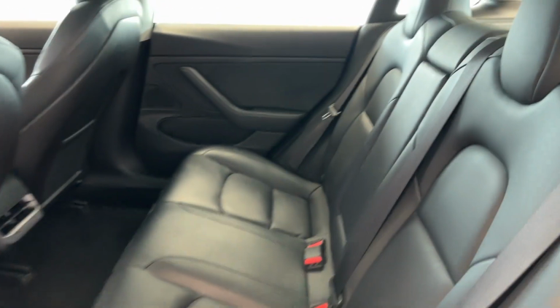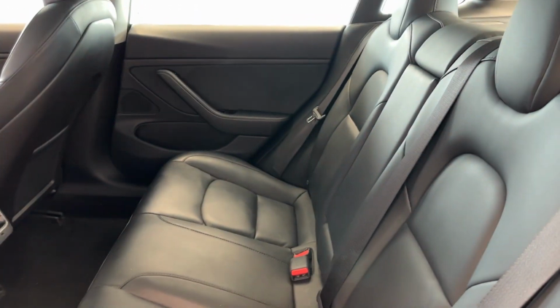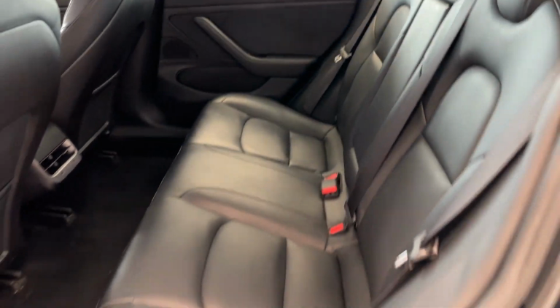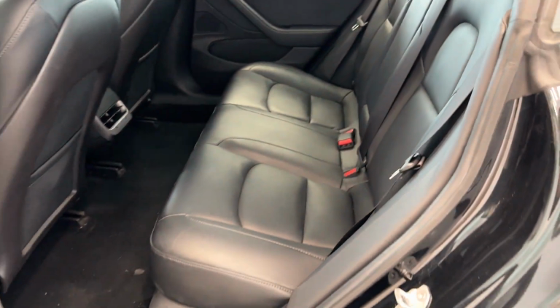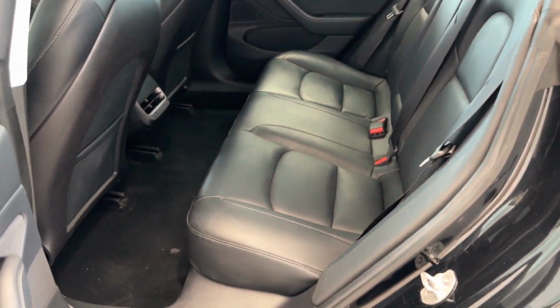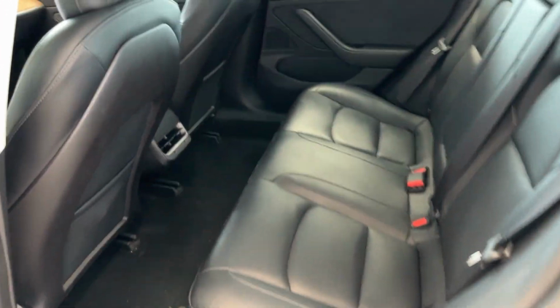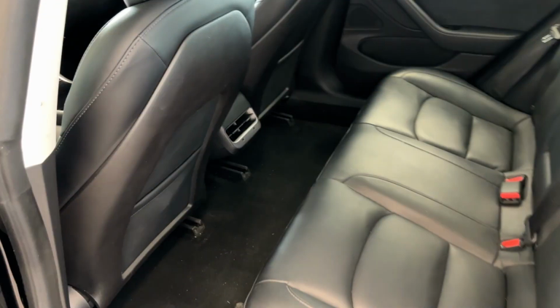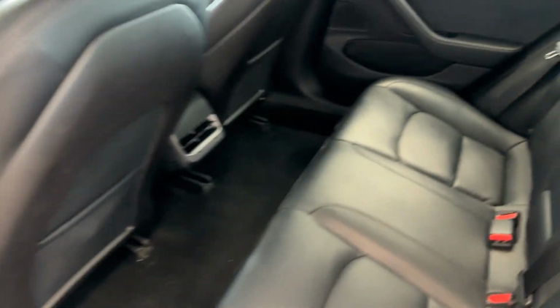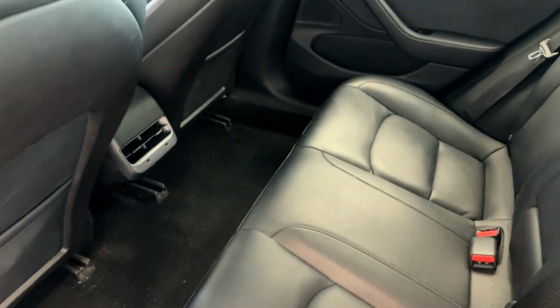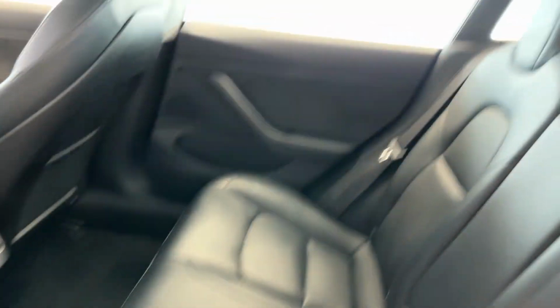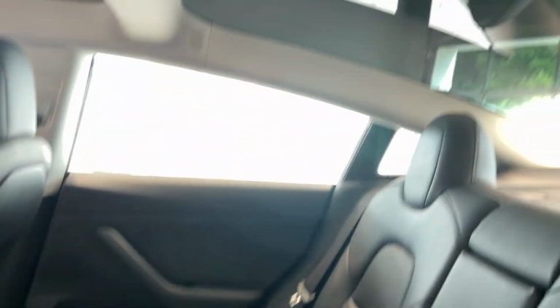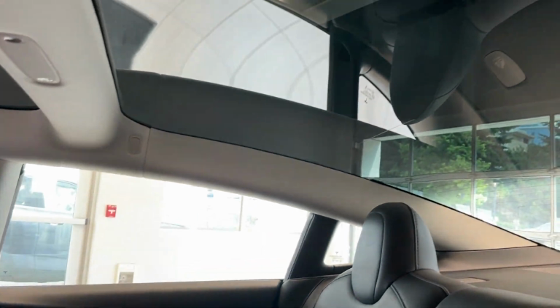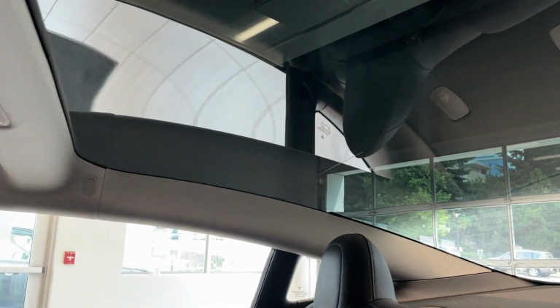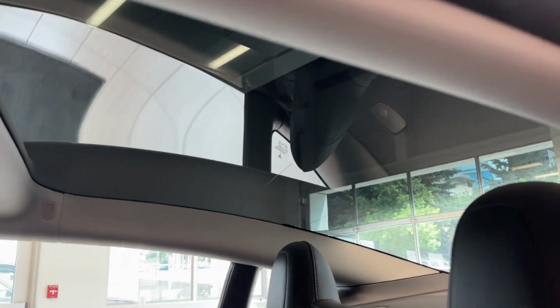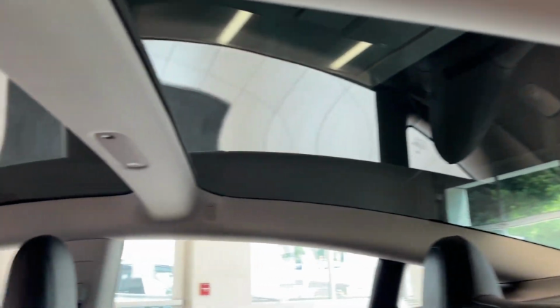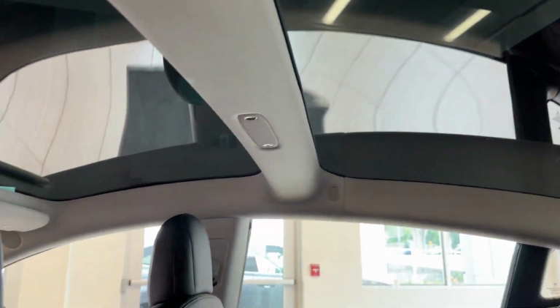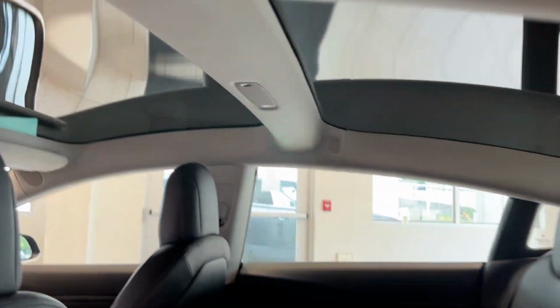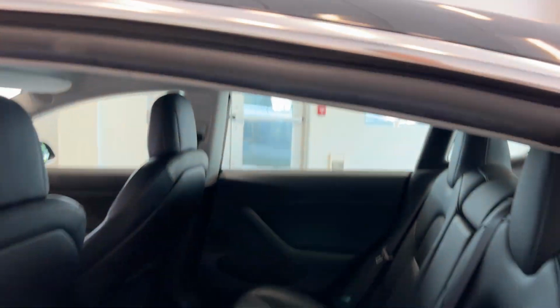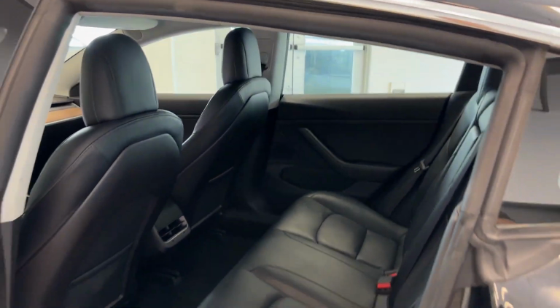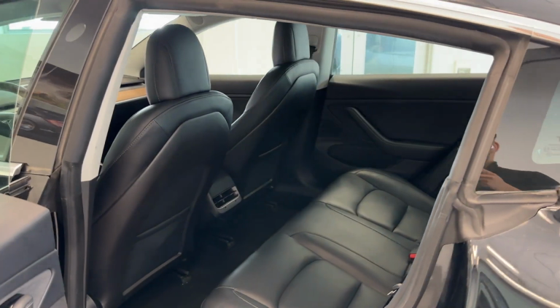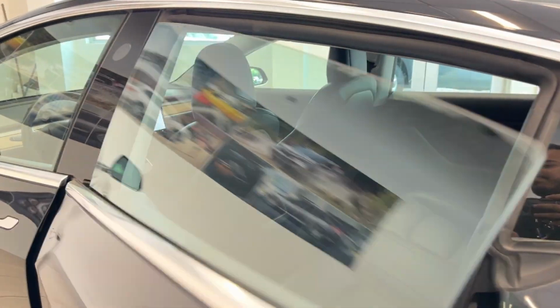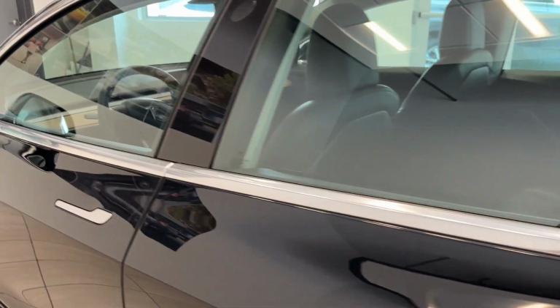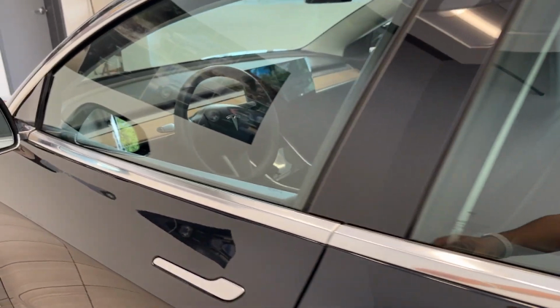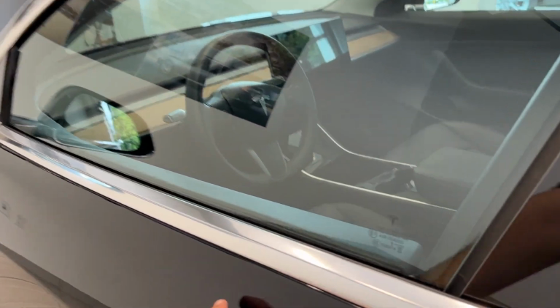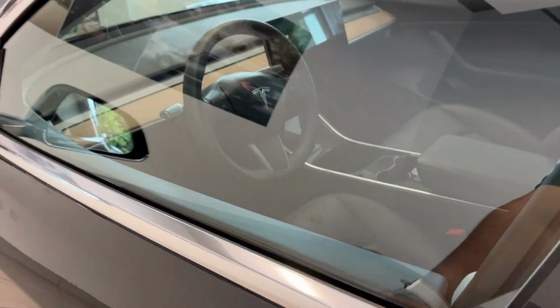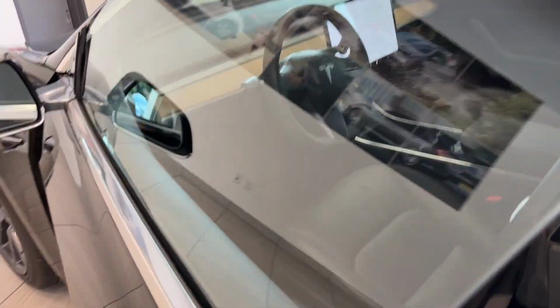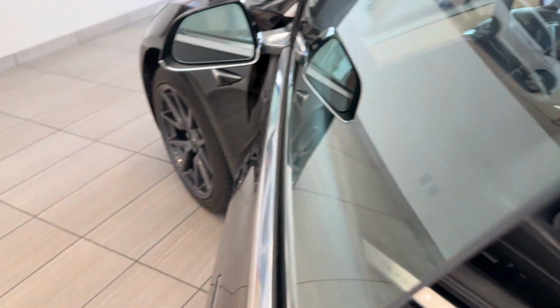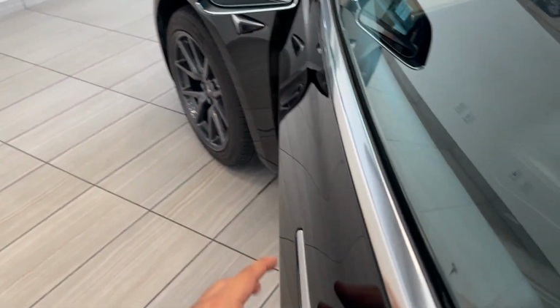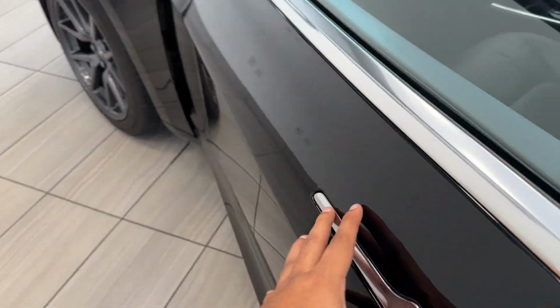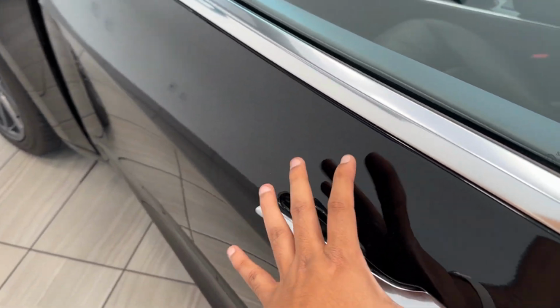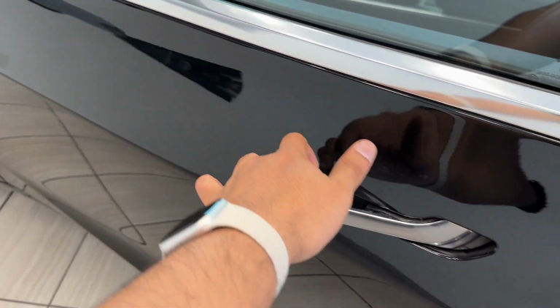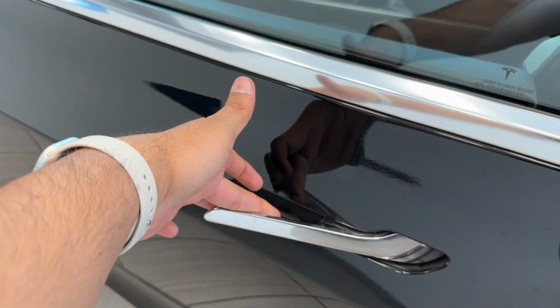You get vegan leather interior, very soft climate control, and a lot of legroom. You also get an all-glass roof. I also love how the door handles open like this.